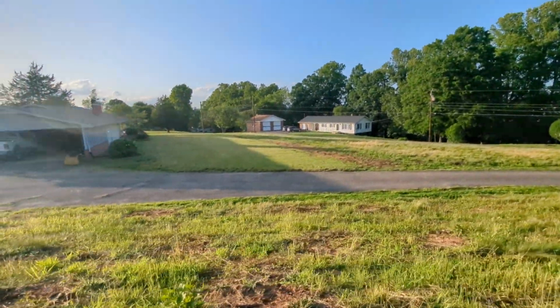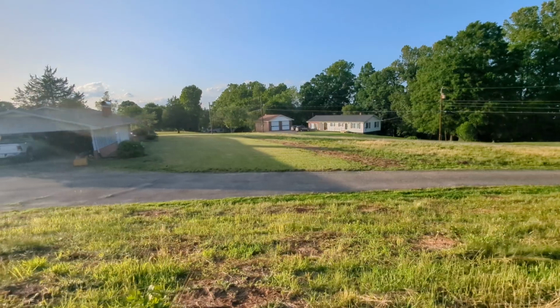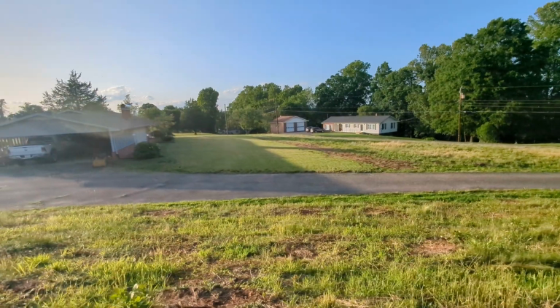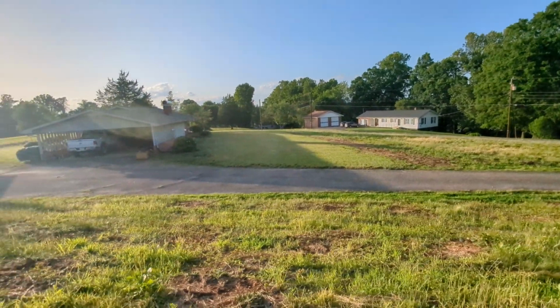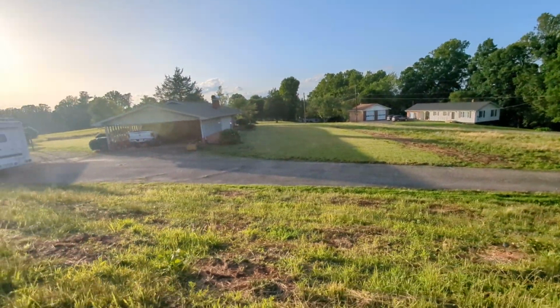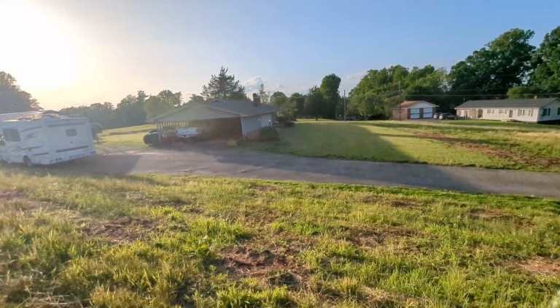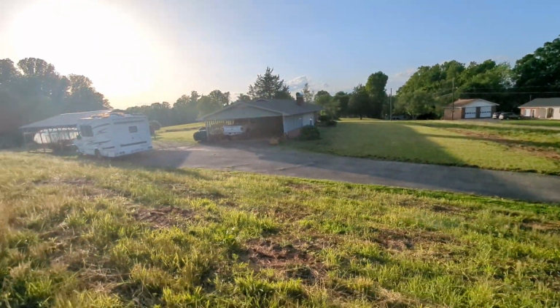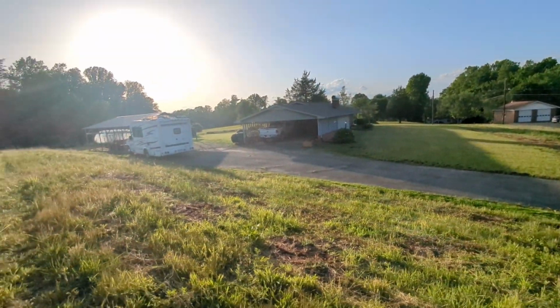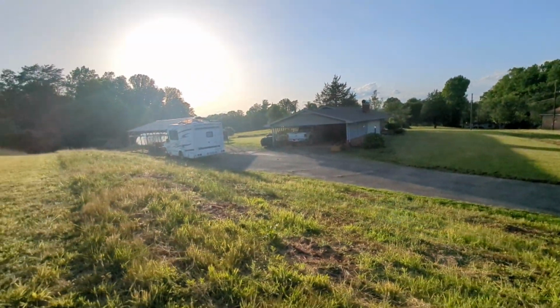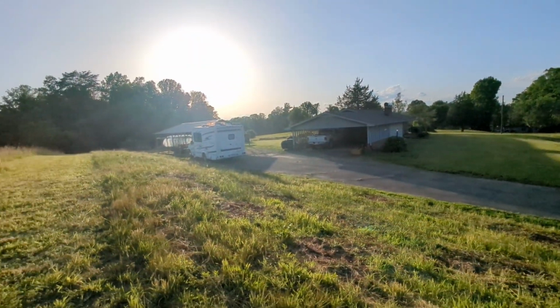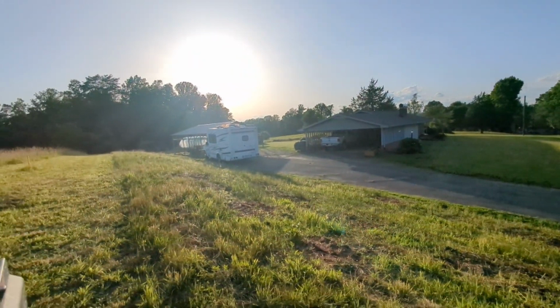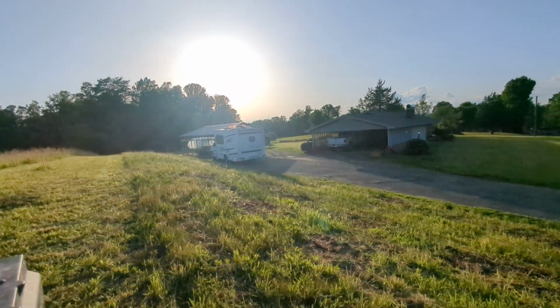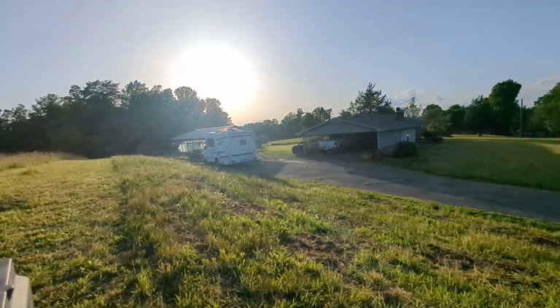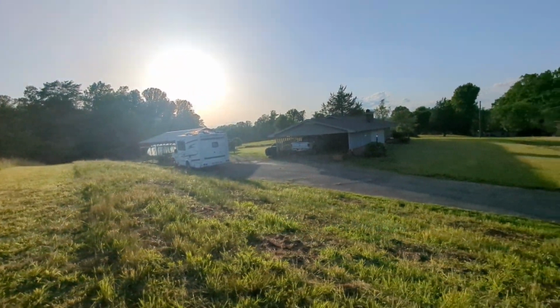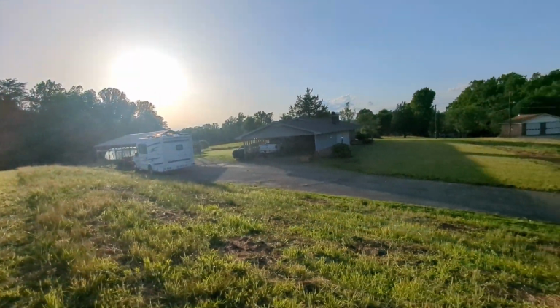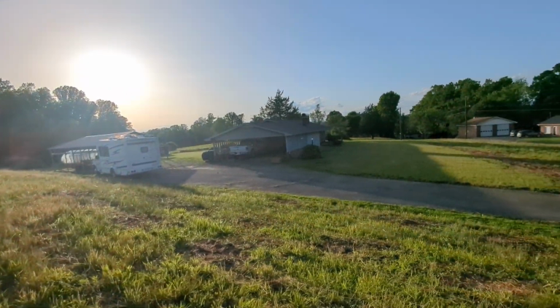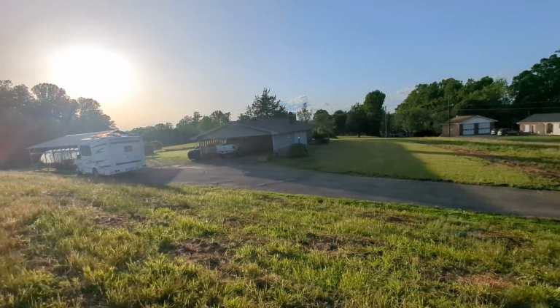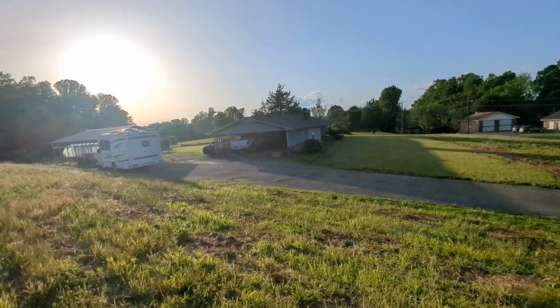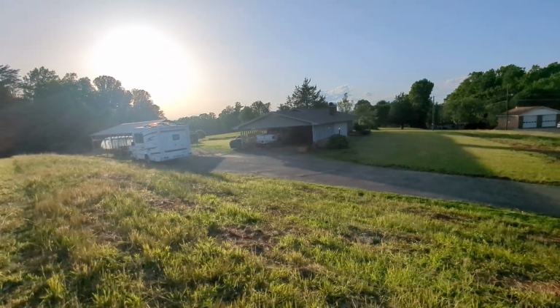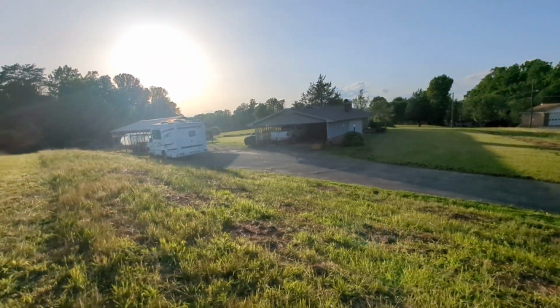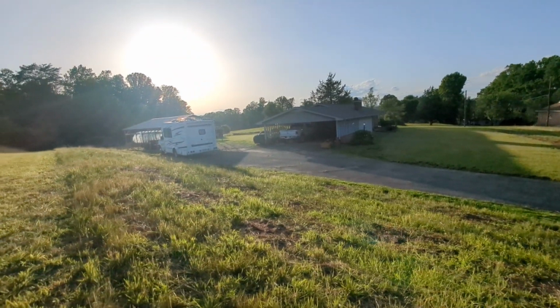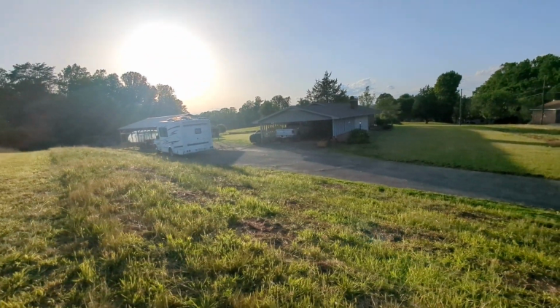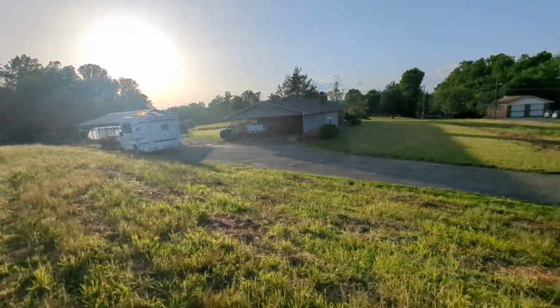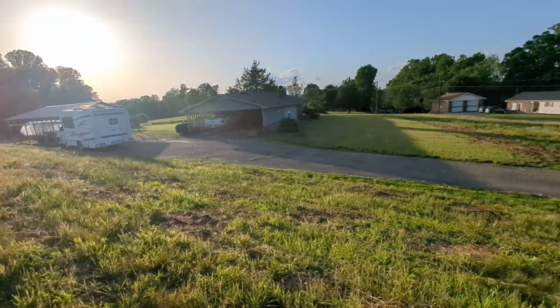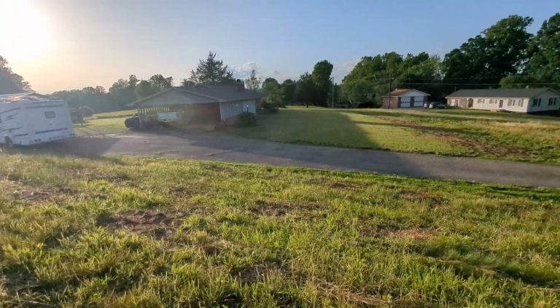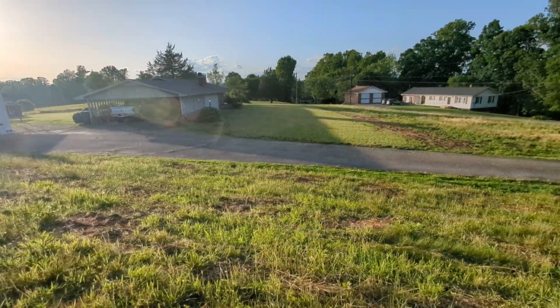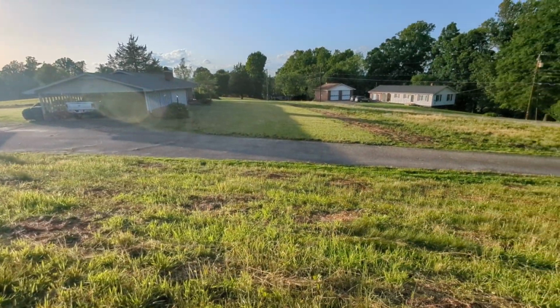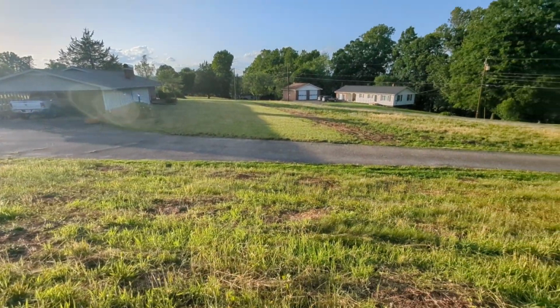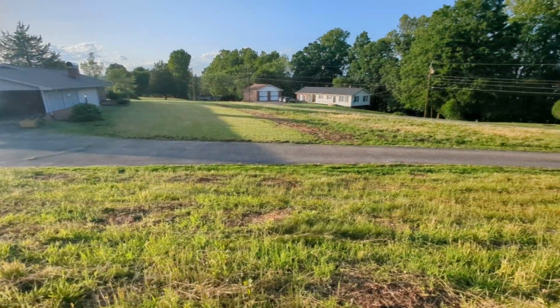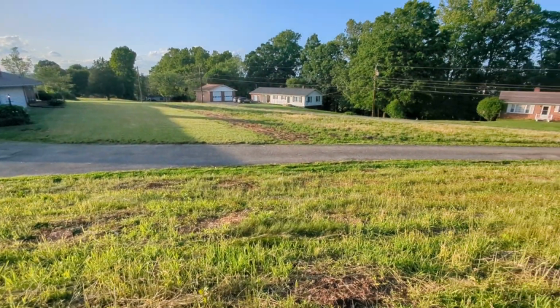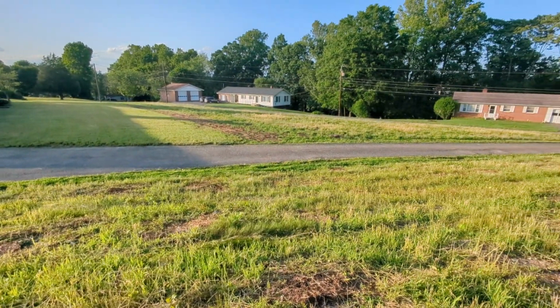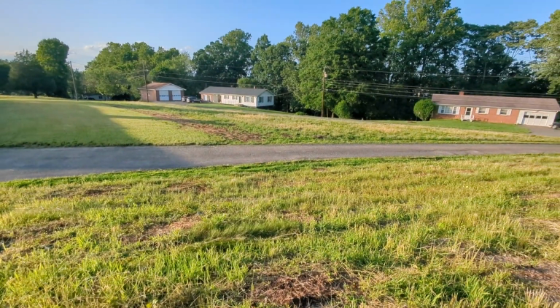Look how pretty! As we say down south, look how pretty. That sun is getting ready to set back there. Is this not beautiful?